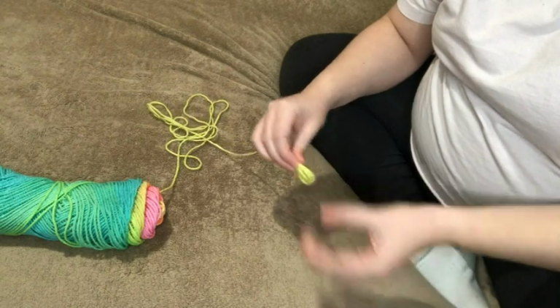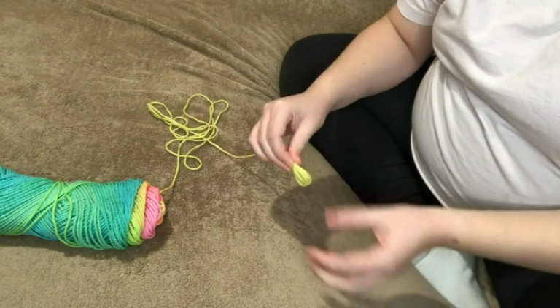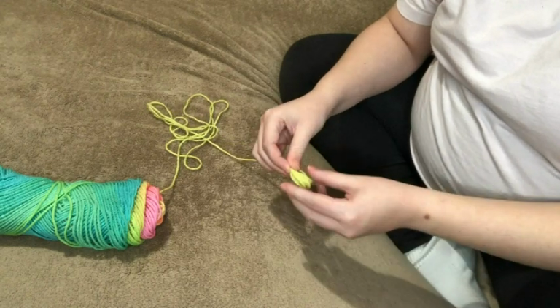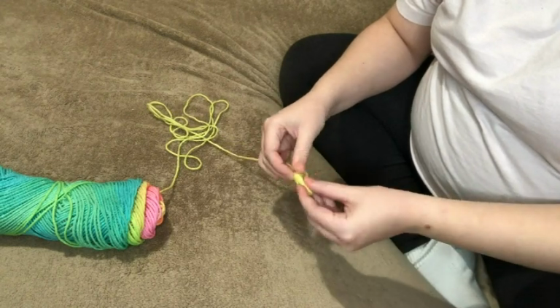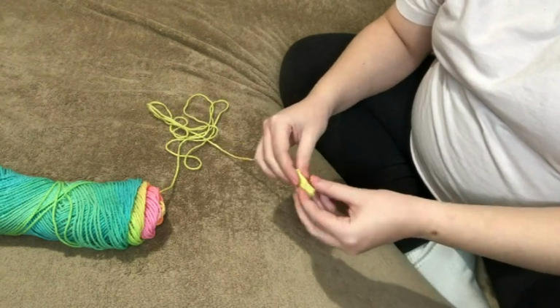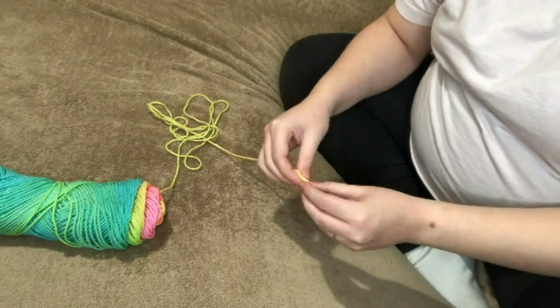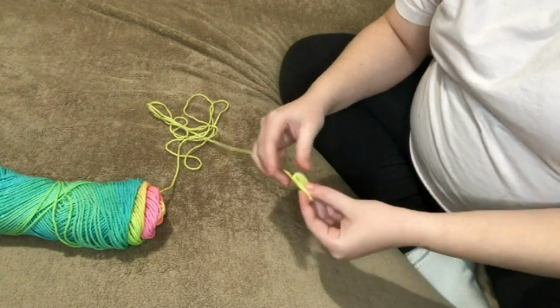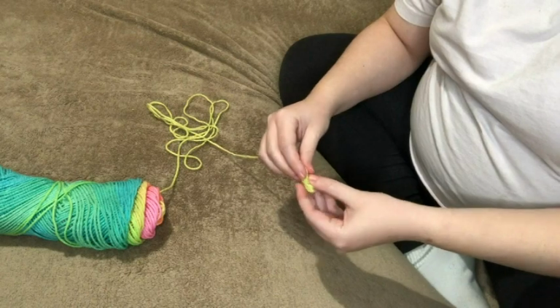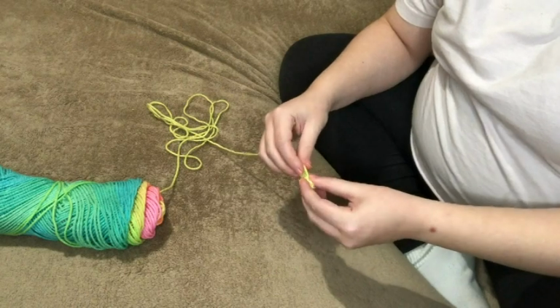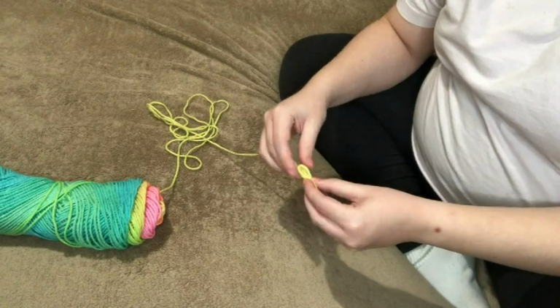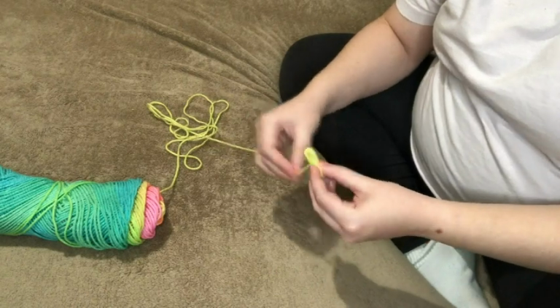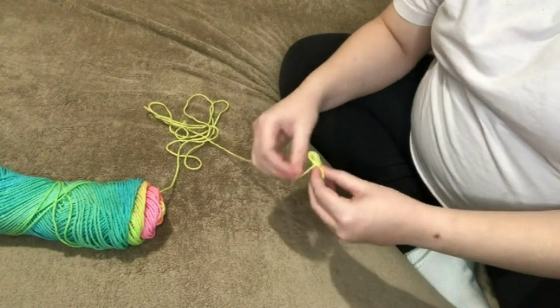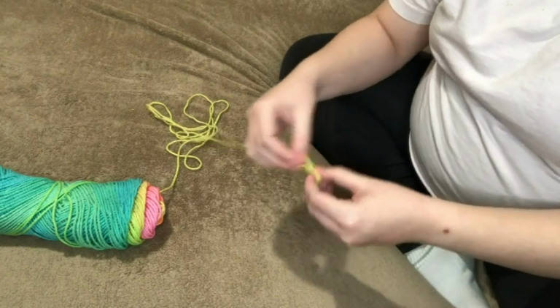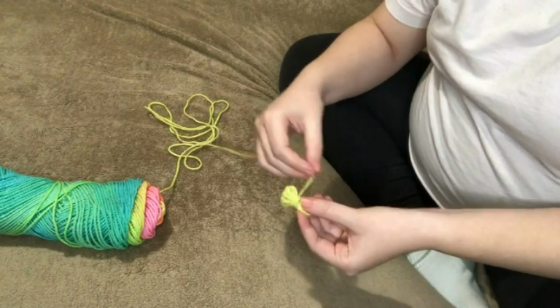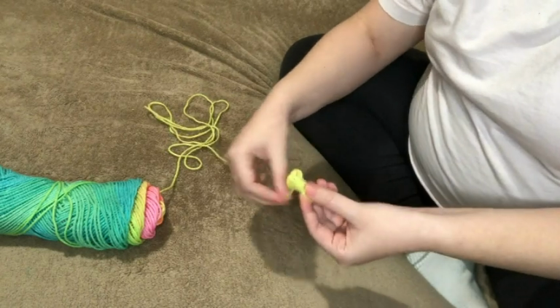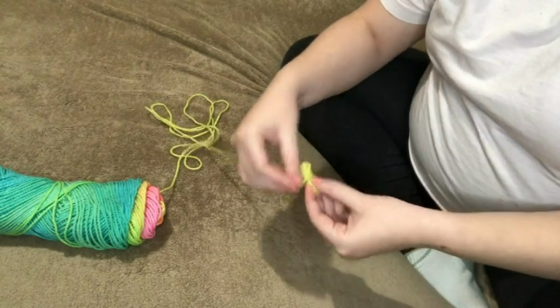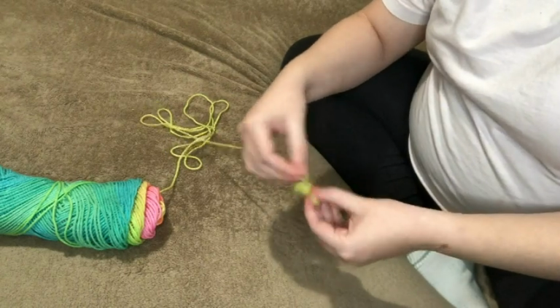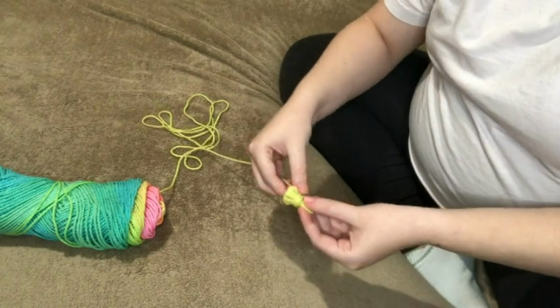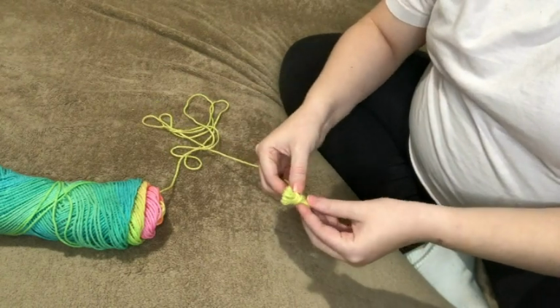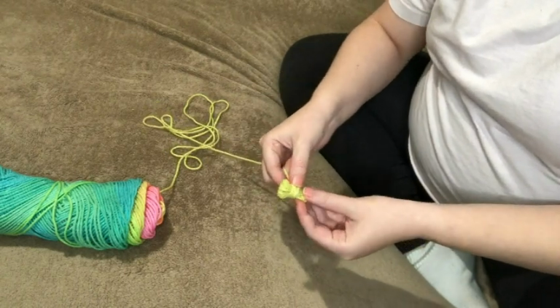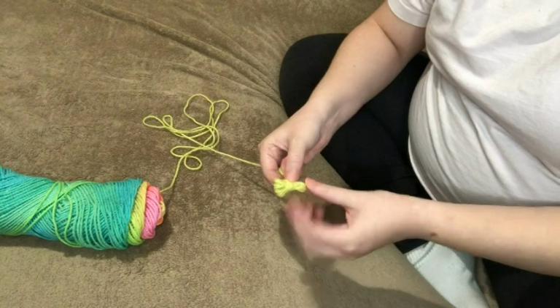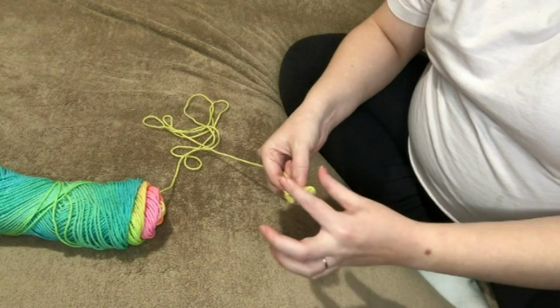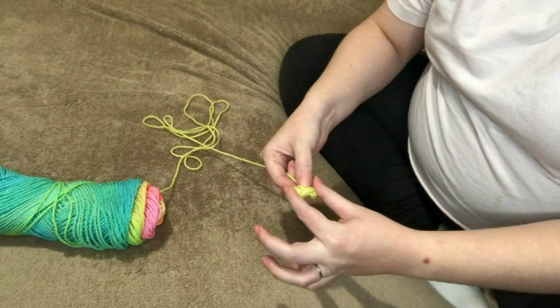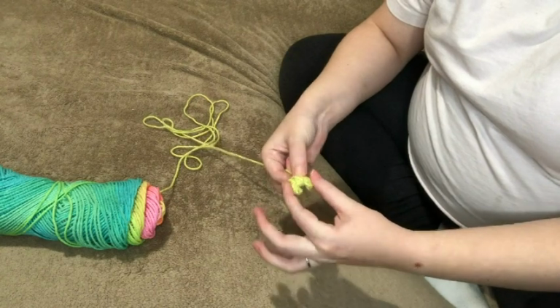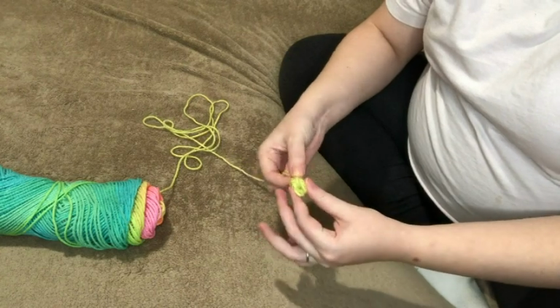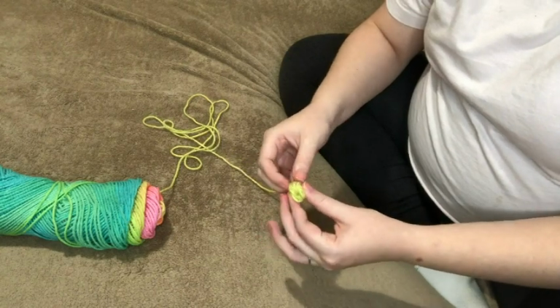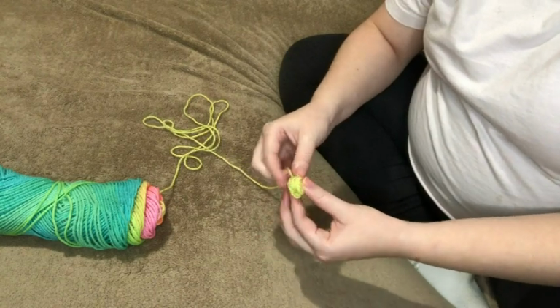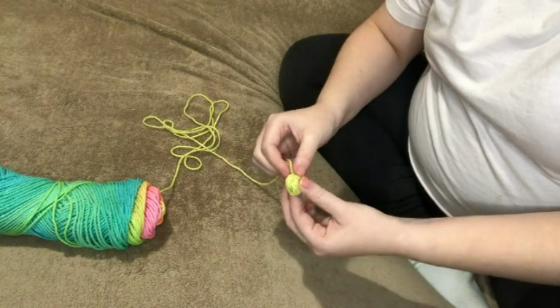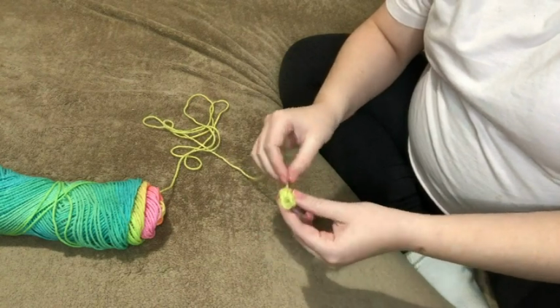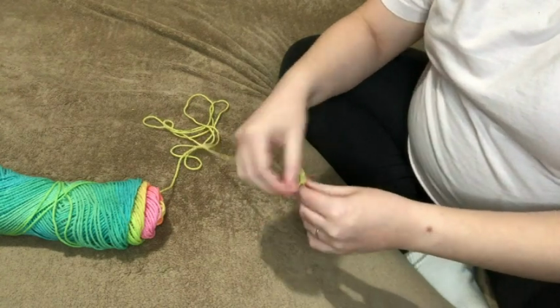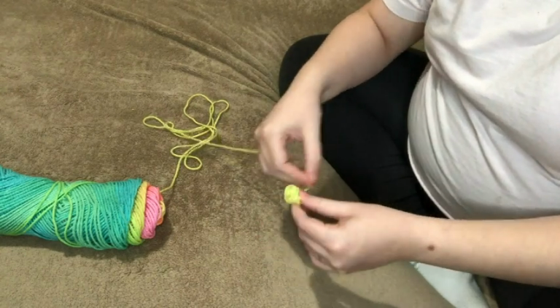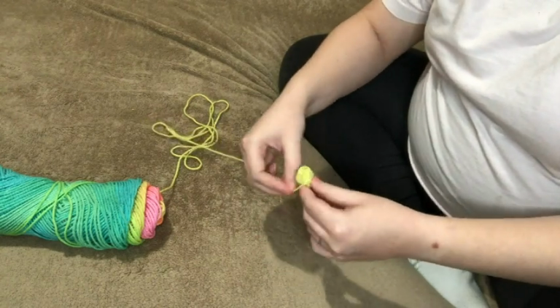And I pull it off and I squish it. And then I wrap it around kind of like a bow. And then the bow I bend into half. And I start wrapping.